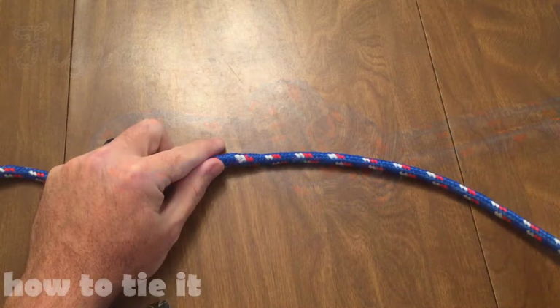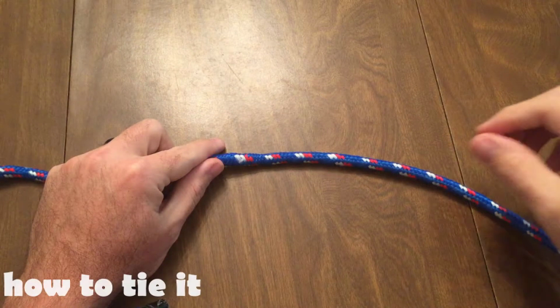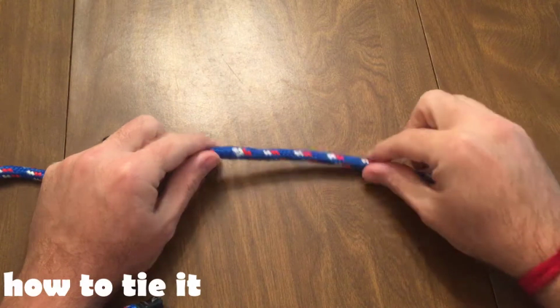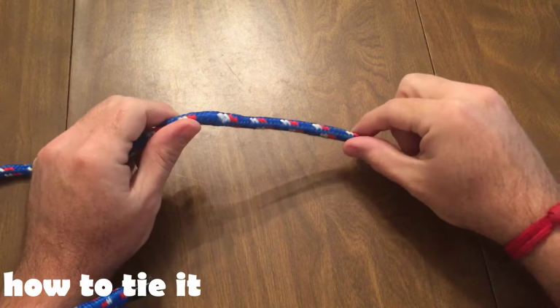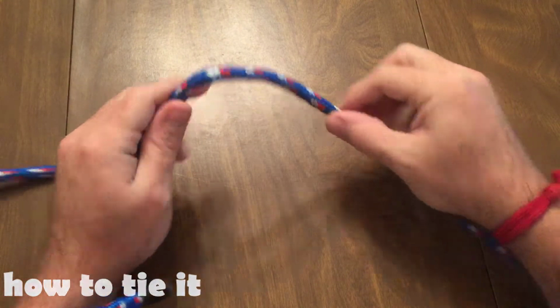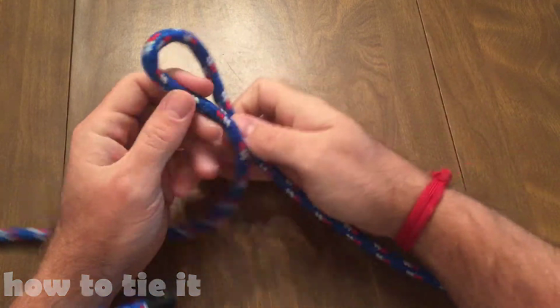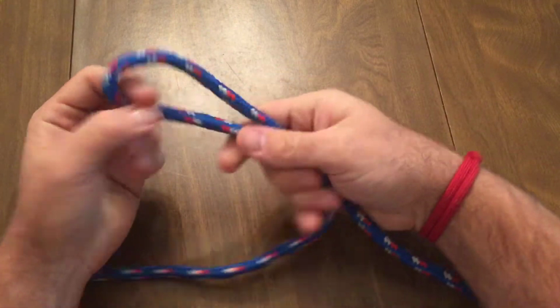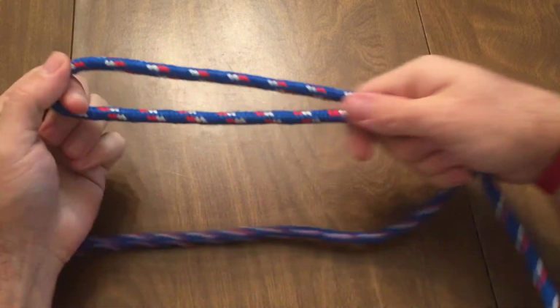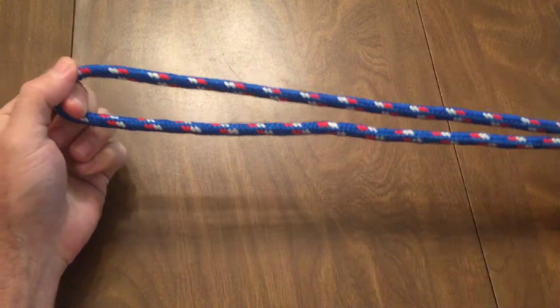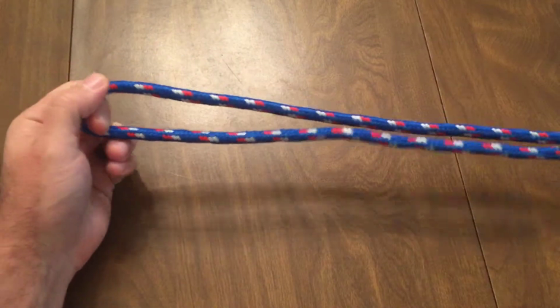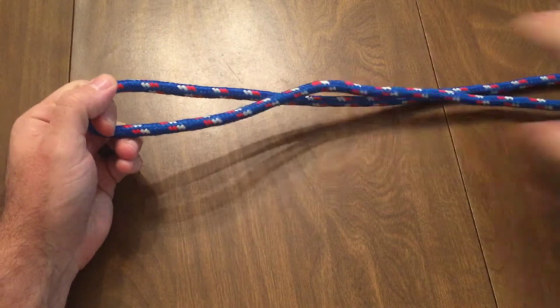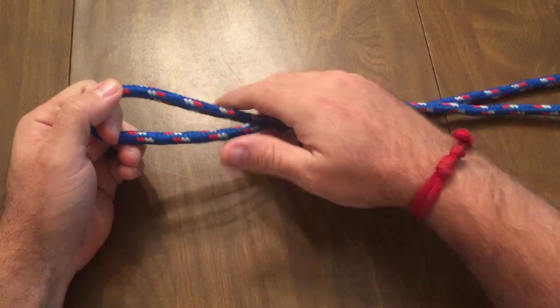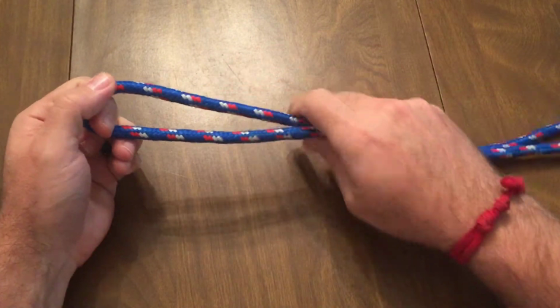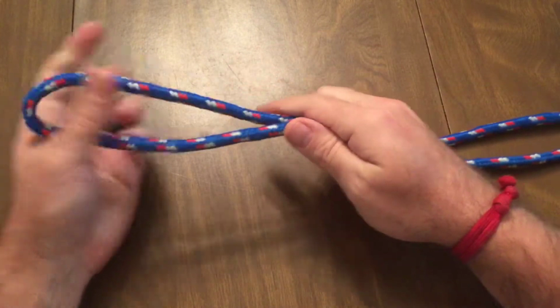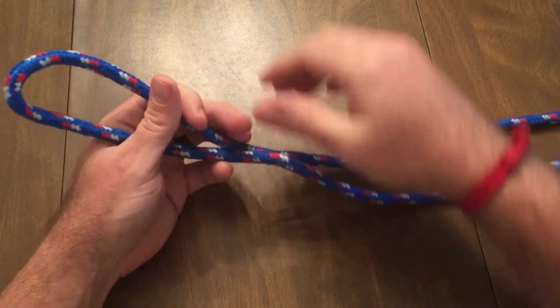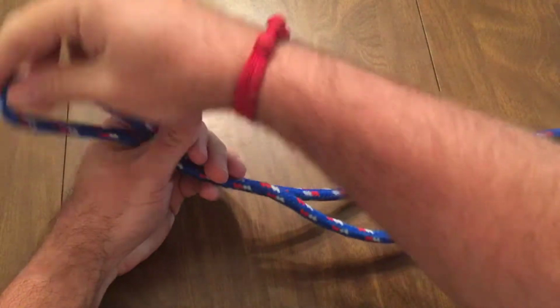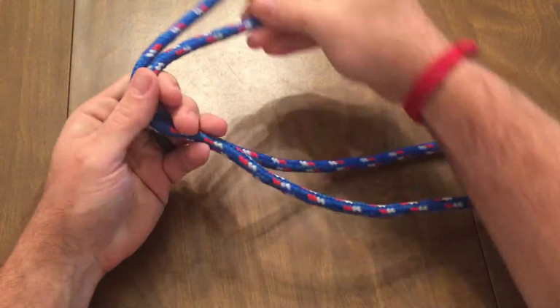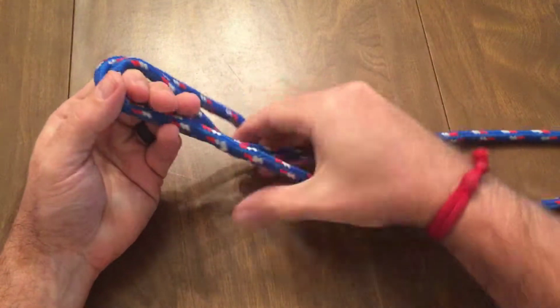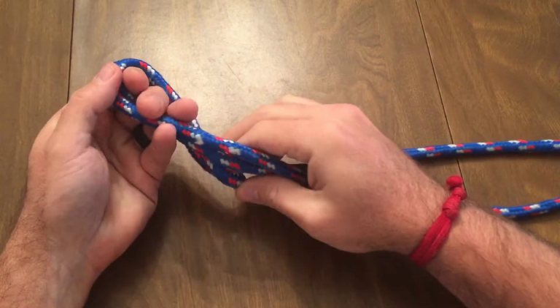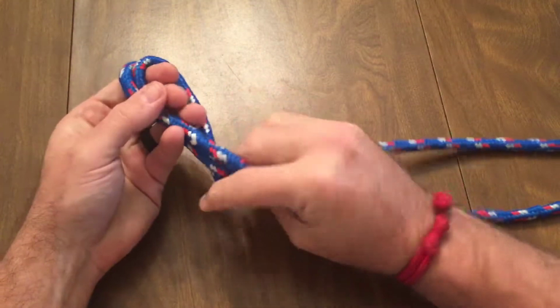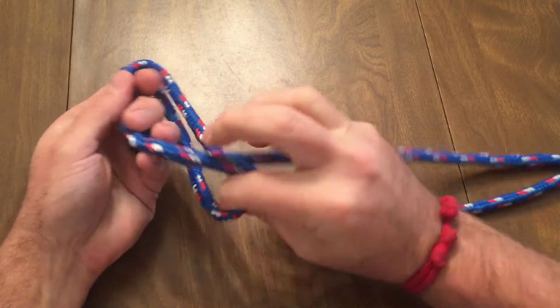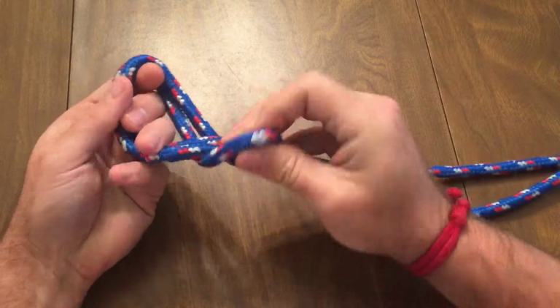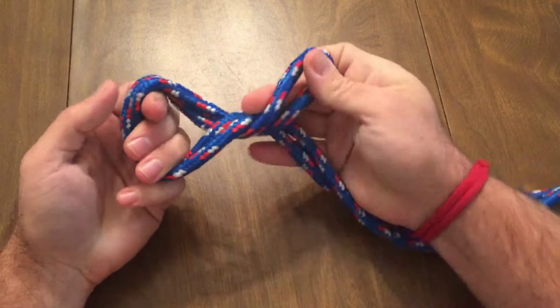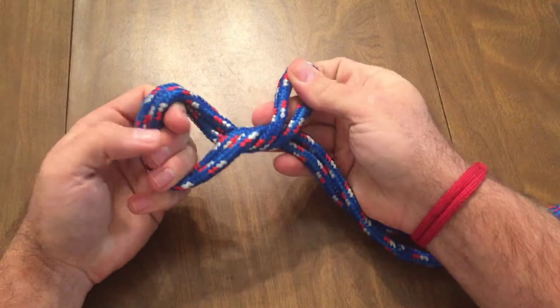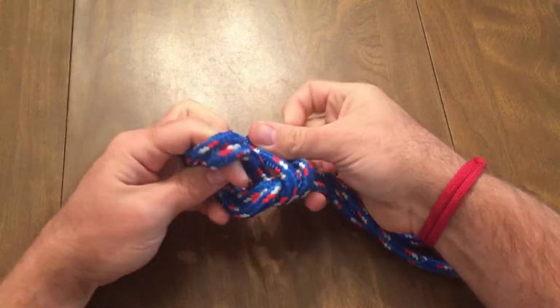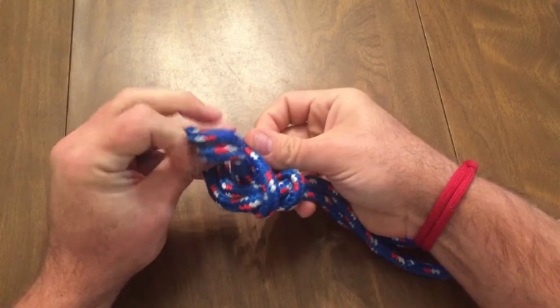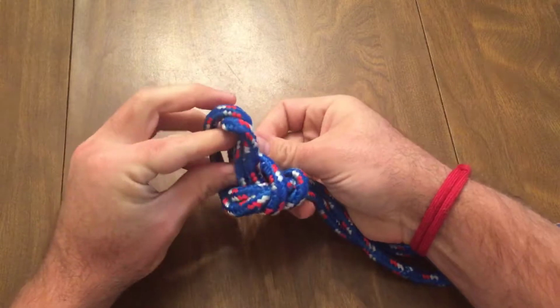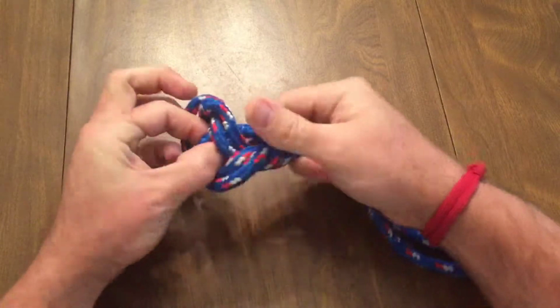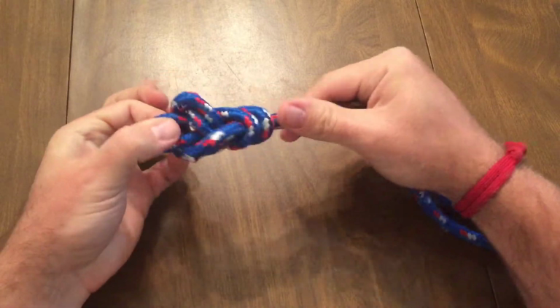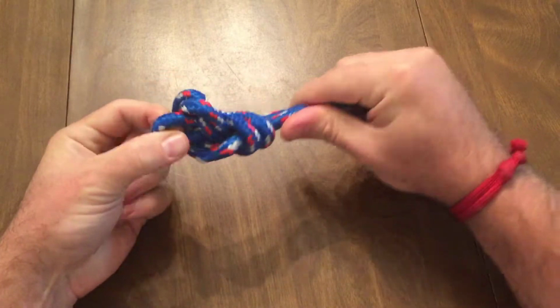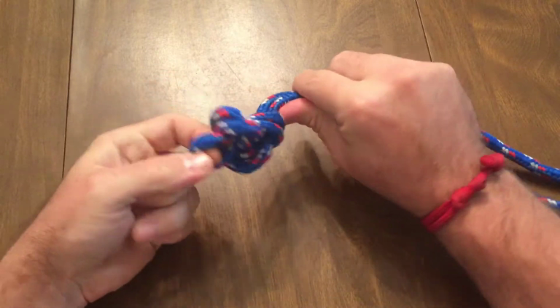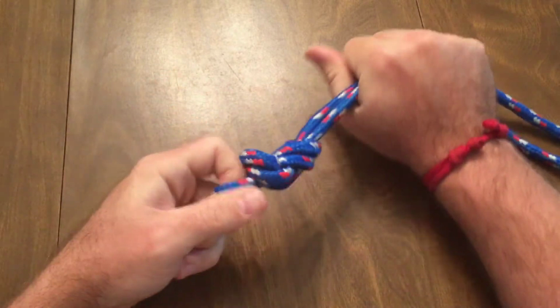The traditional method is performed by doubling the end of the rope over and then tying a figure 8 knot. Make a bight with the doubled rope, take the rope around the back once and then through the backside of the rope.